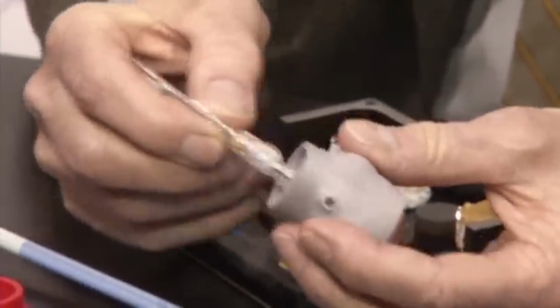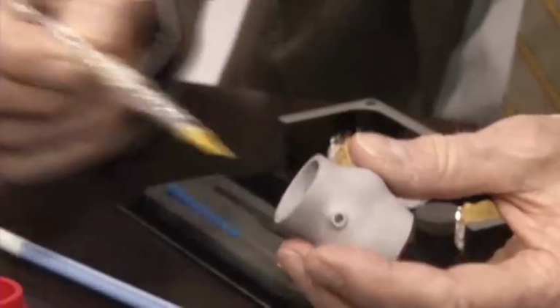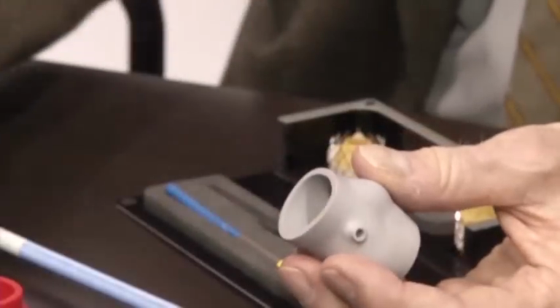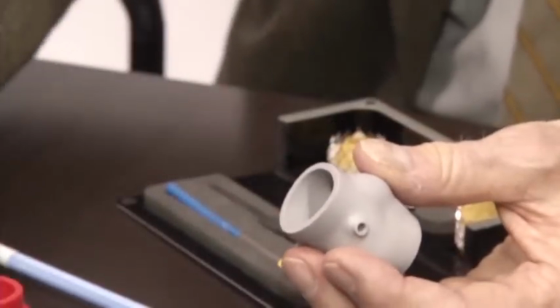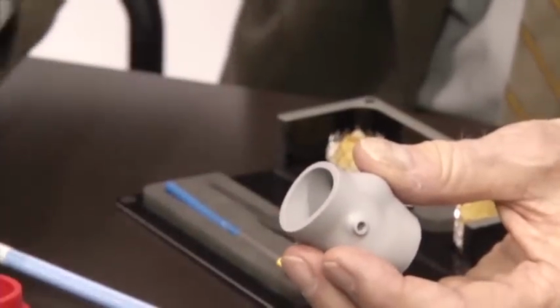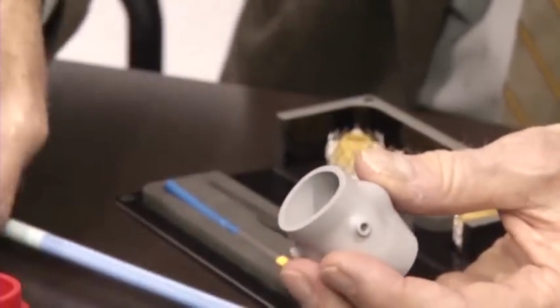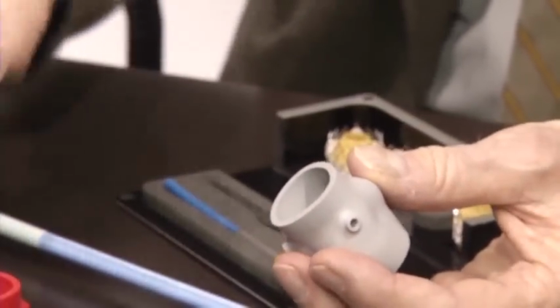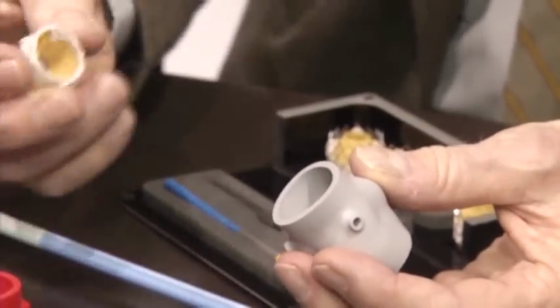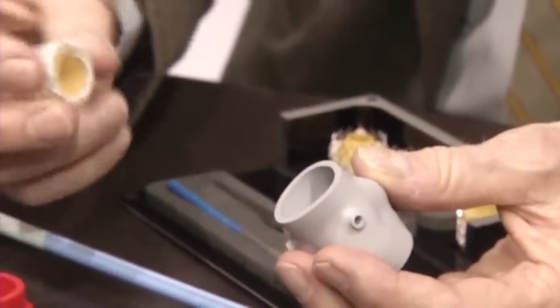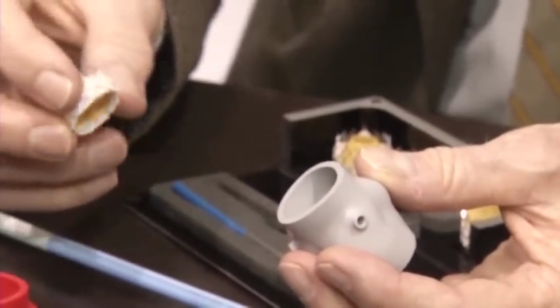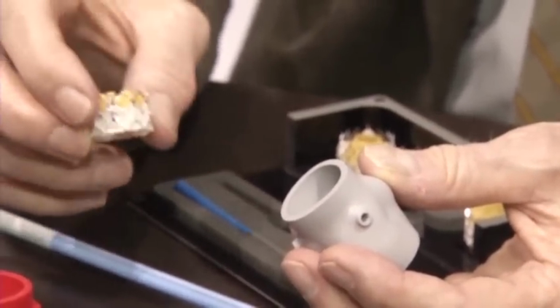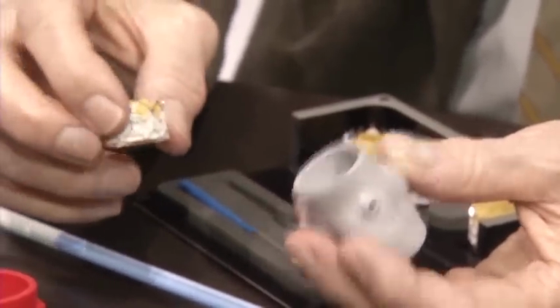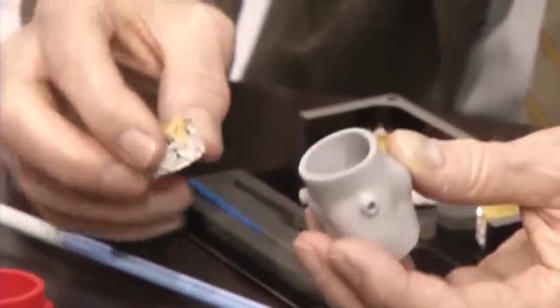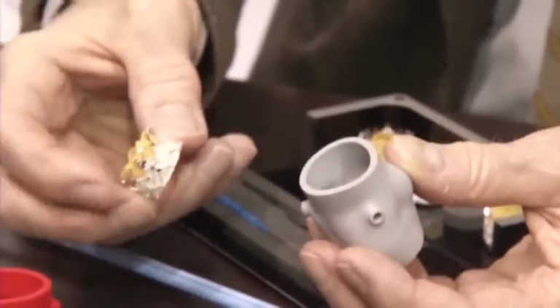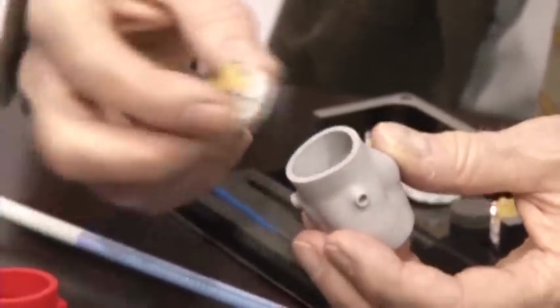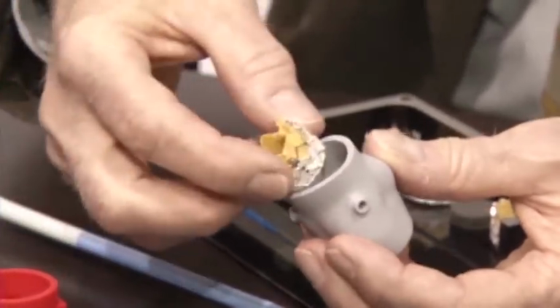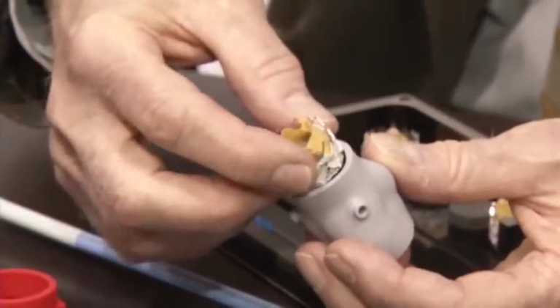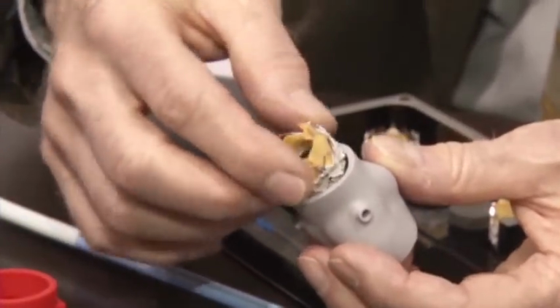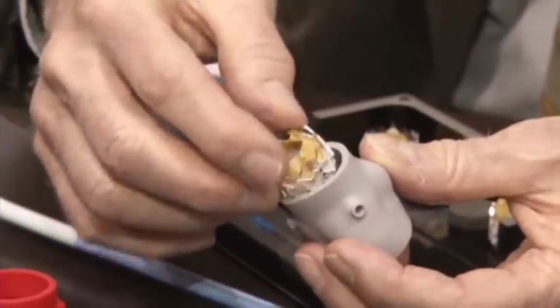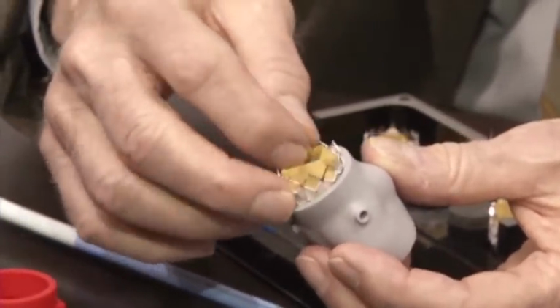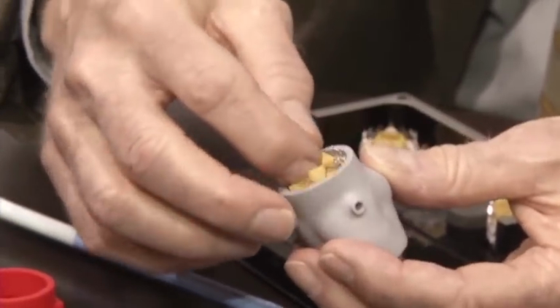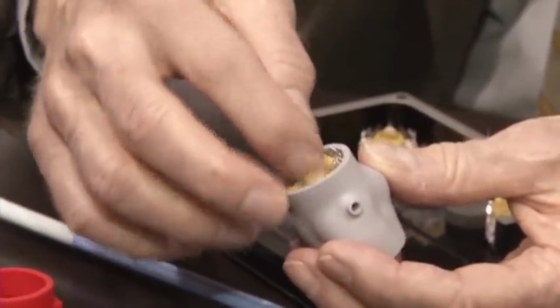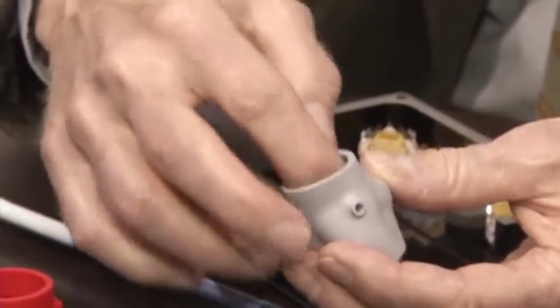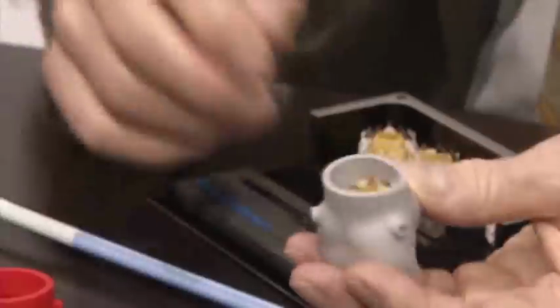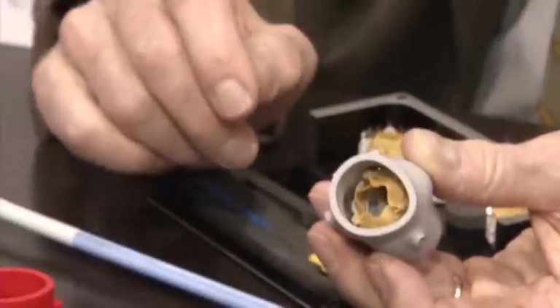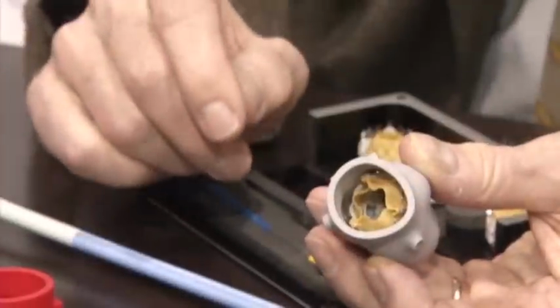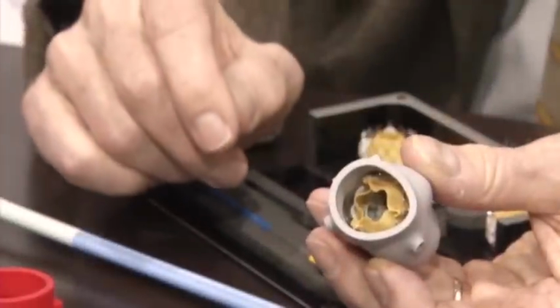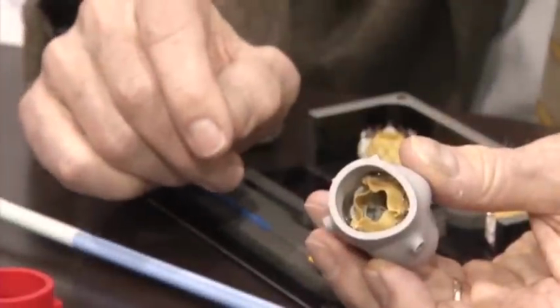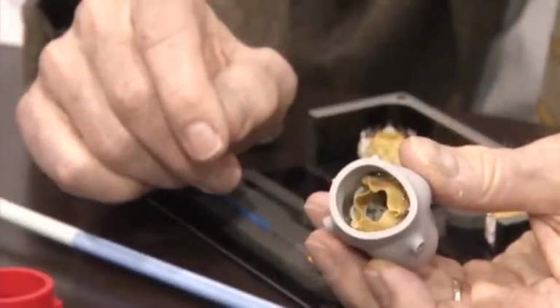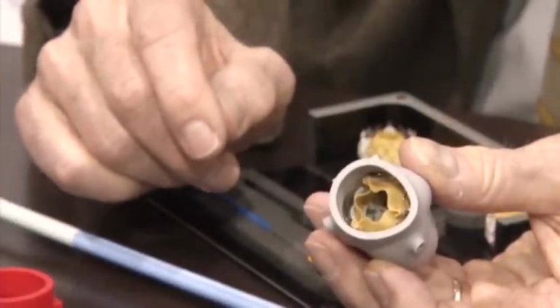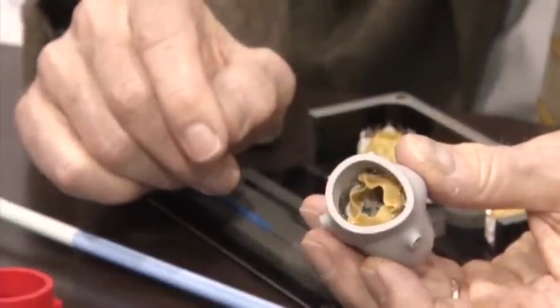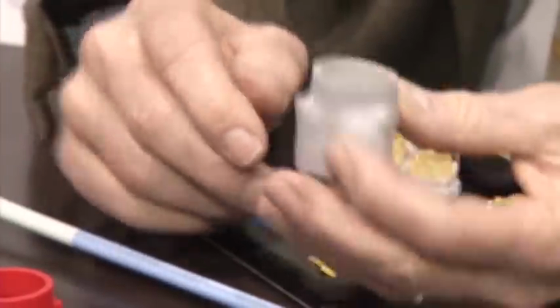Before, the technique could only unclog arteries. But now doctors can use tiny tools and tubes to fix valves, irregular heartbeats, holes in the heart, and other defects — with less downtime.